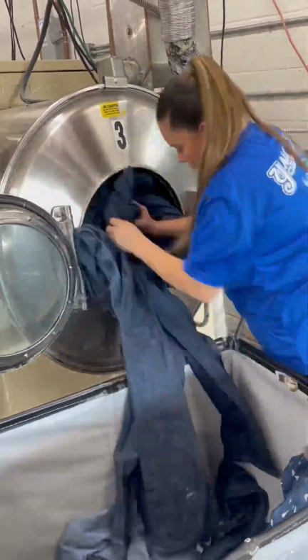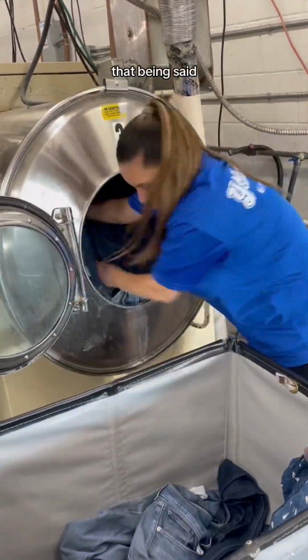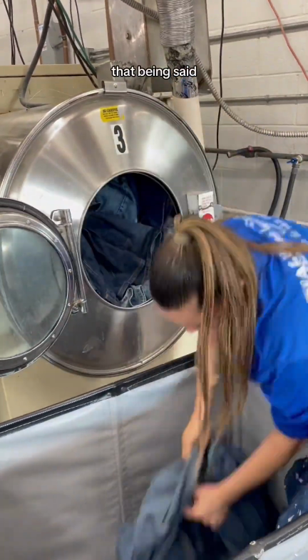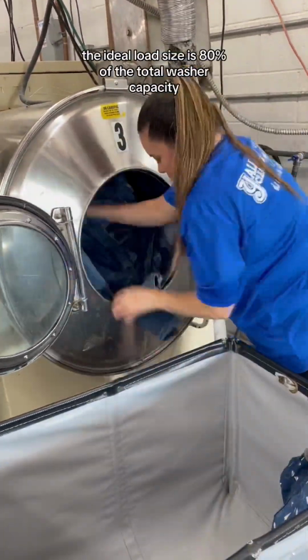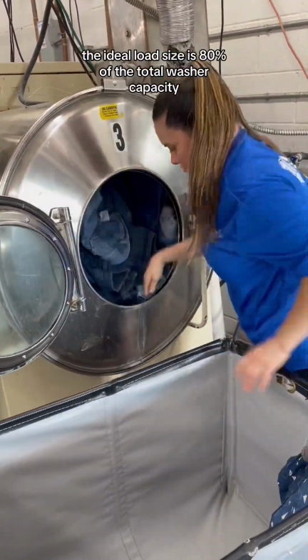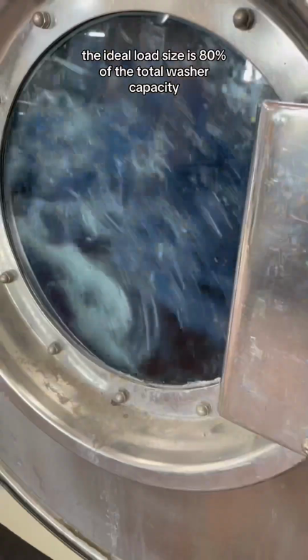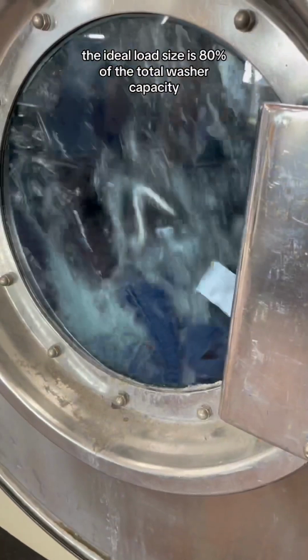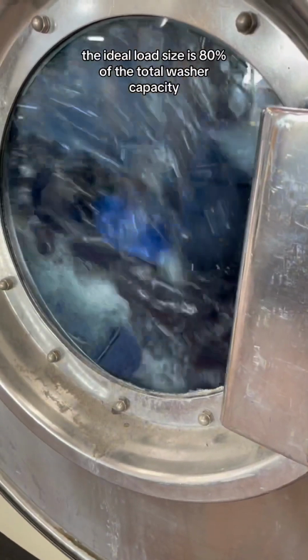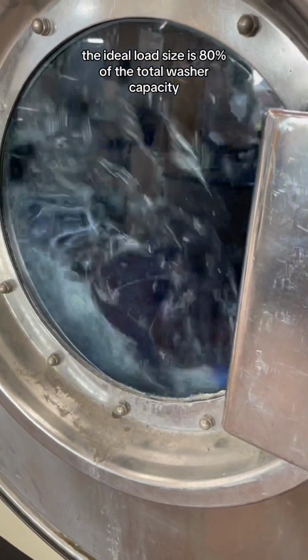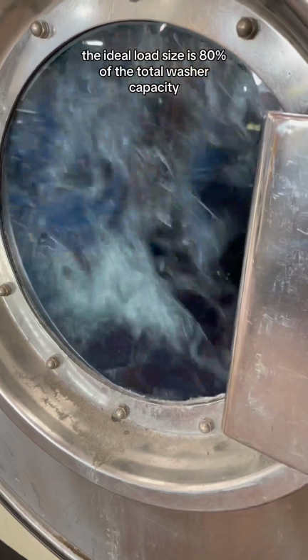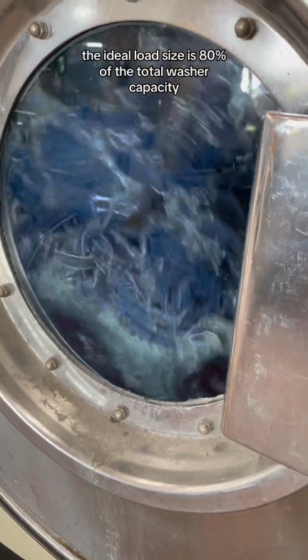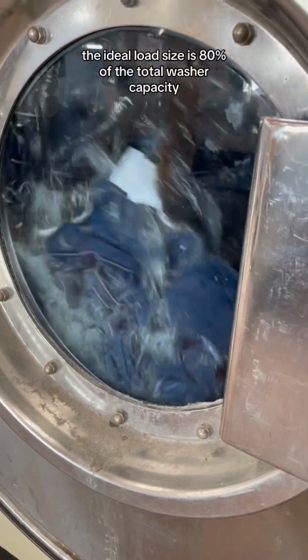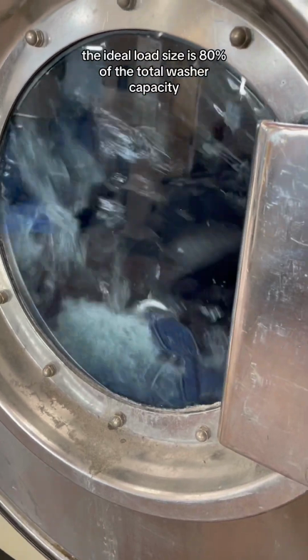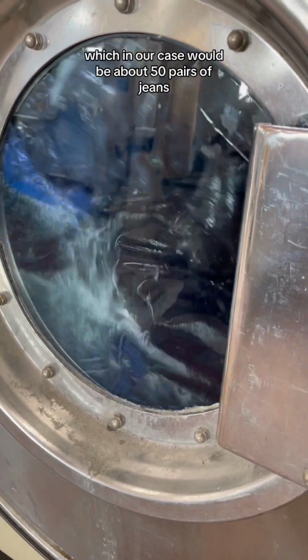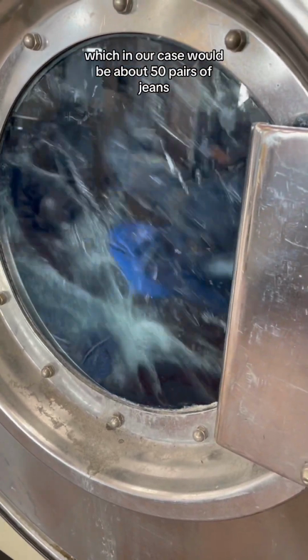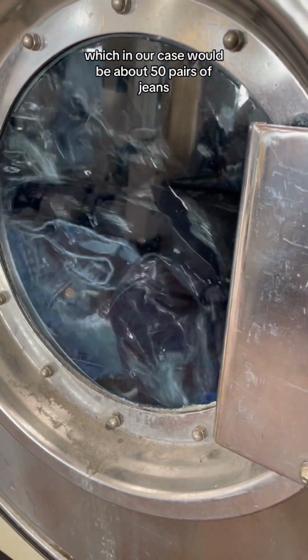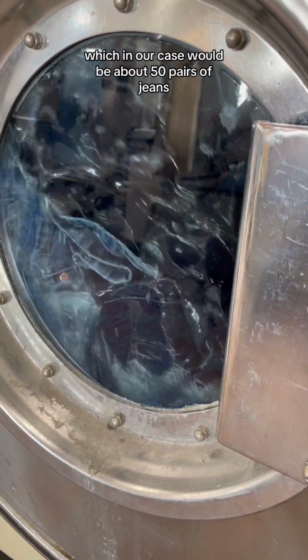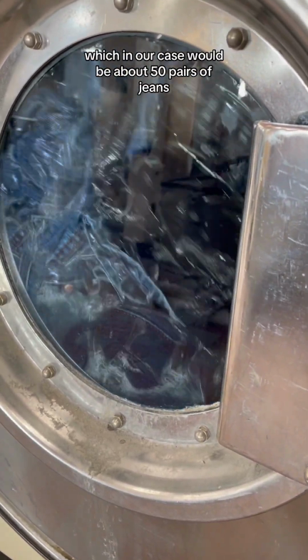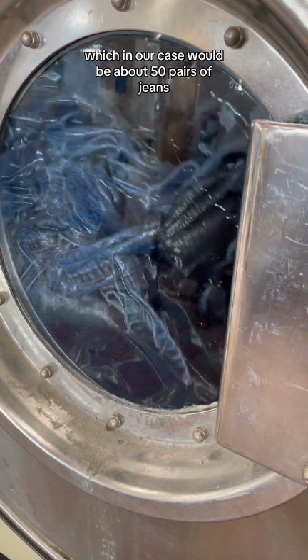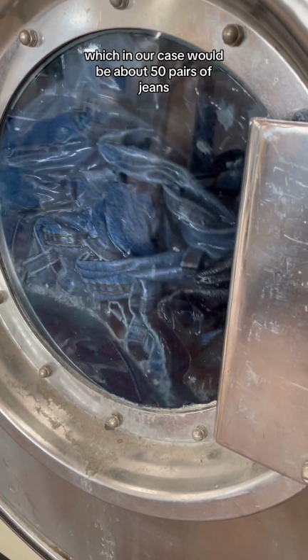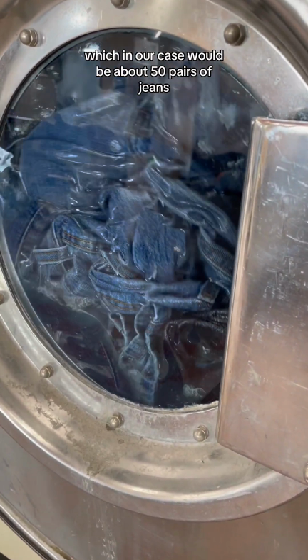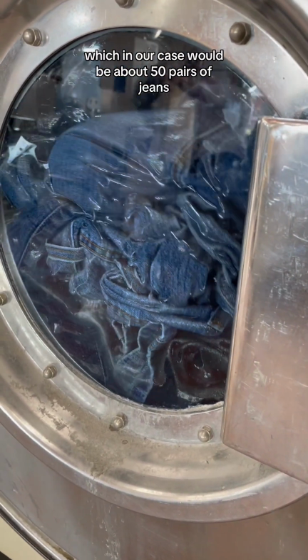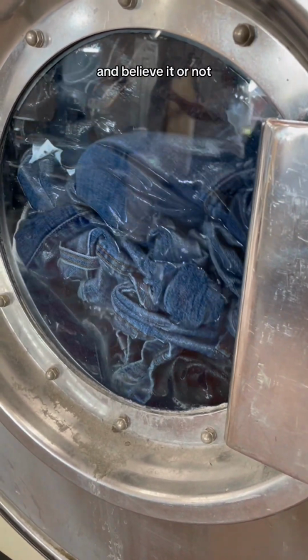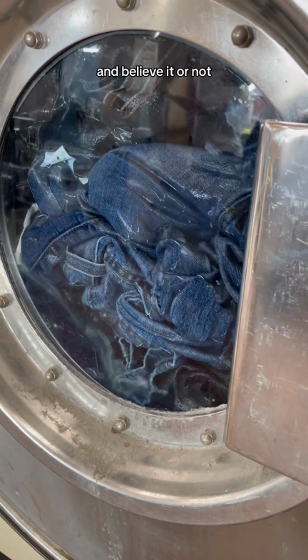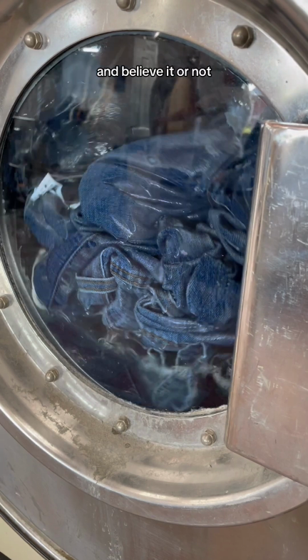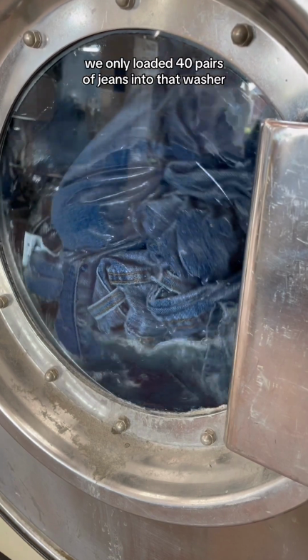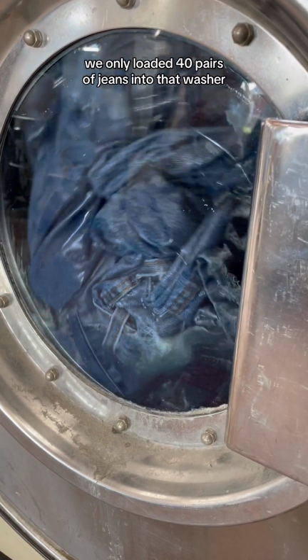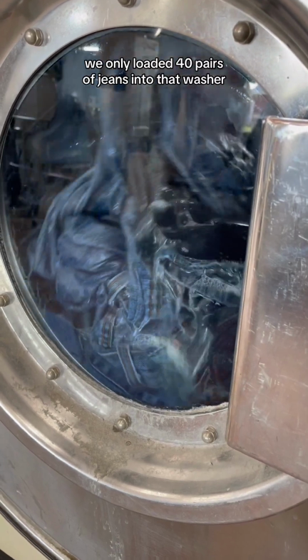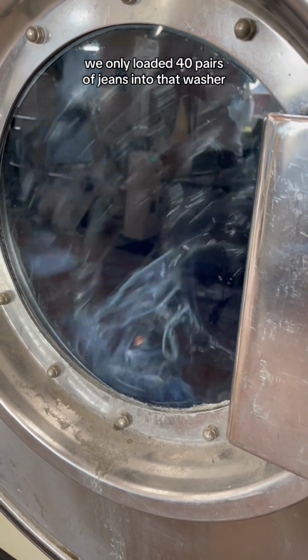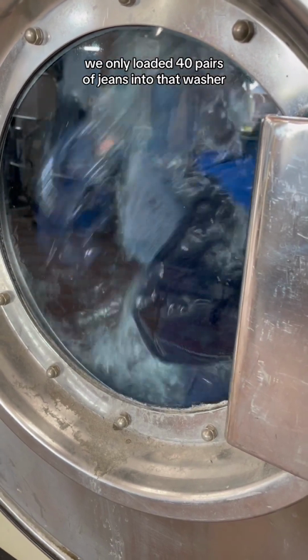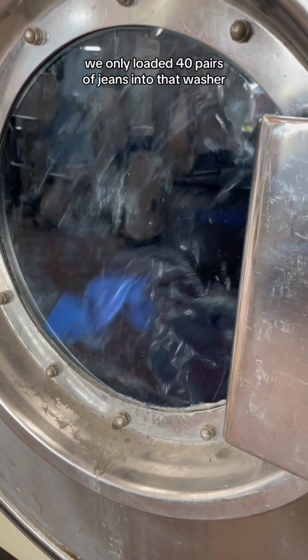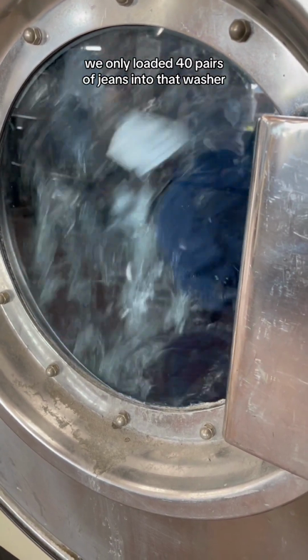That being said, the ideal load size is 80% of the total washer capacity, which in our case would be about 50 pairs of jeans. And believe it or not, we only loaded 40 pairs of jeans into that washer.